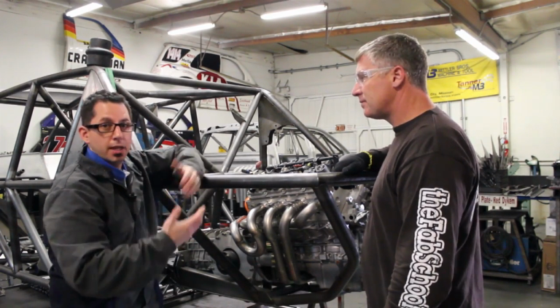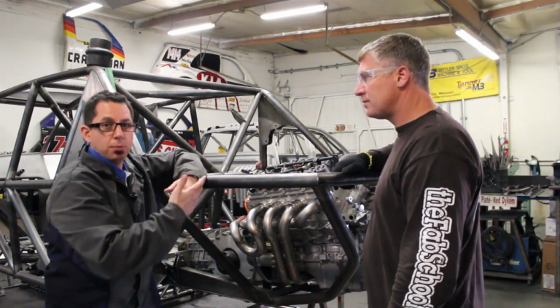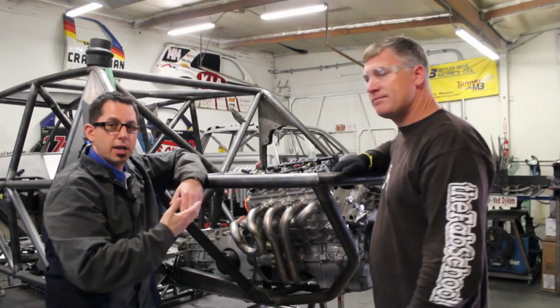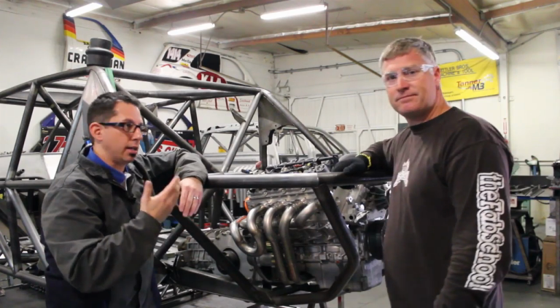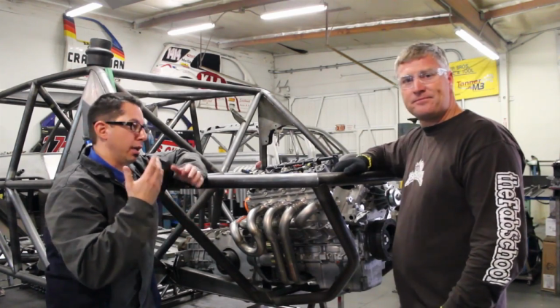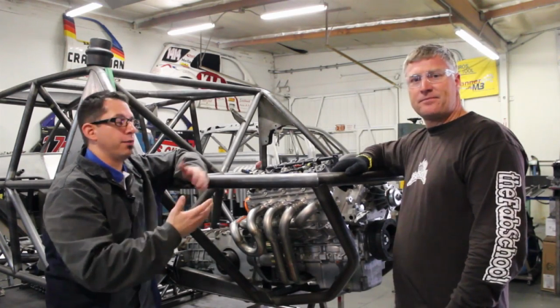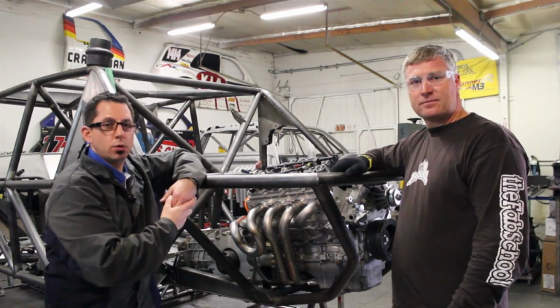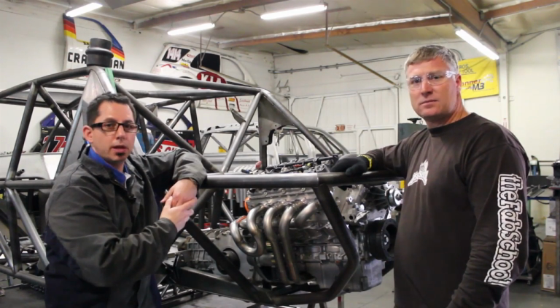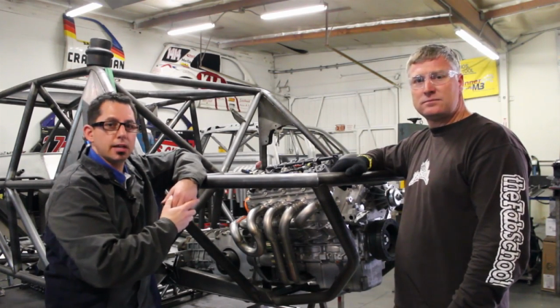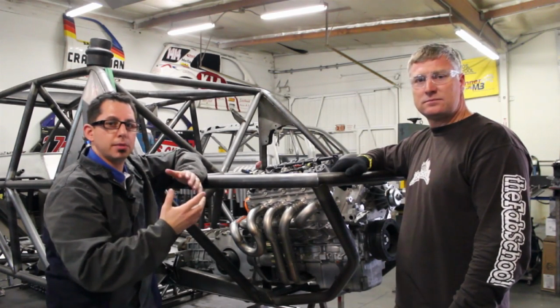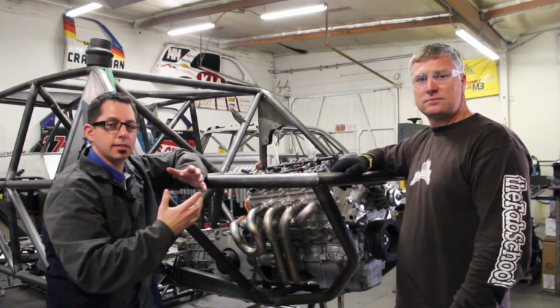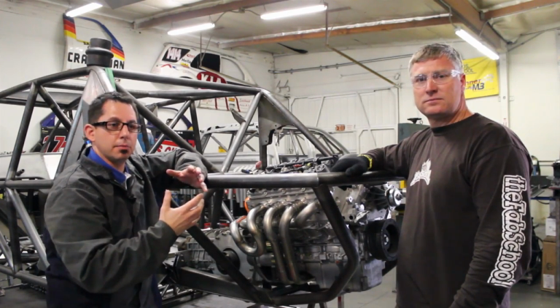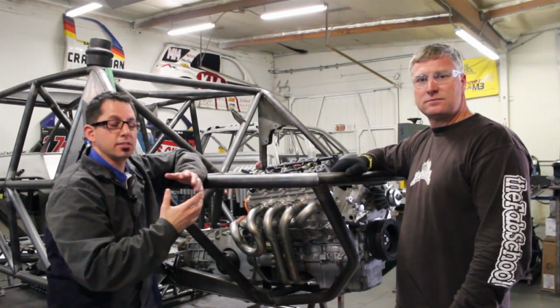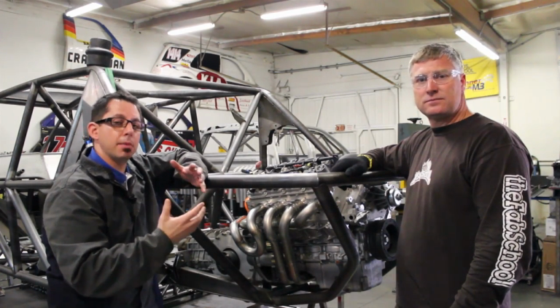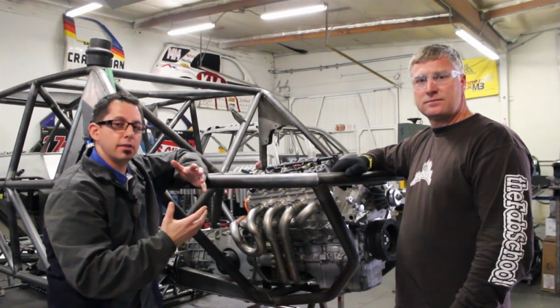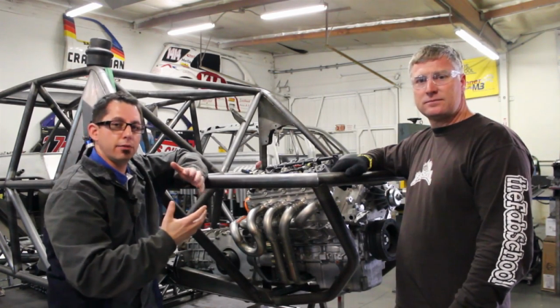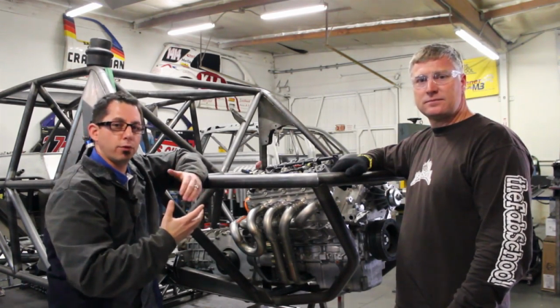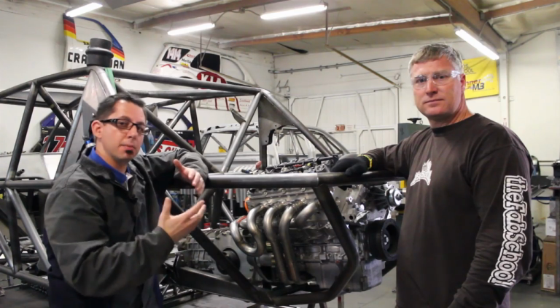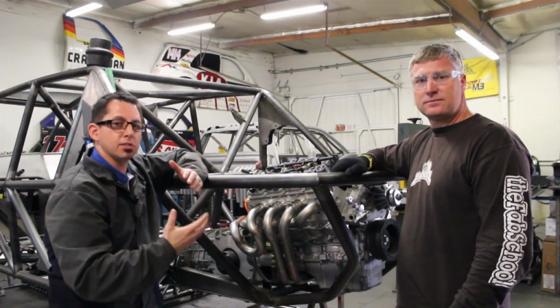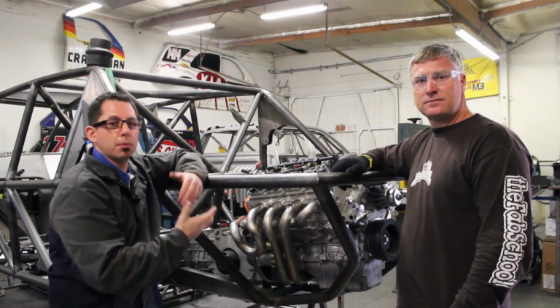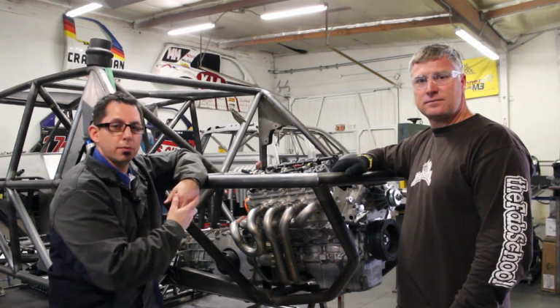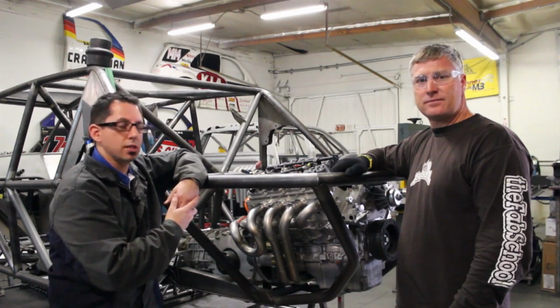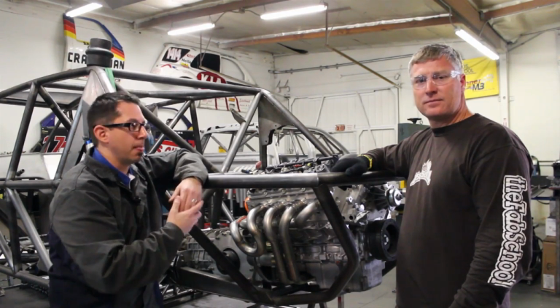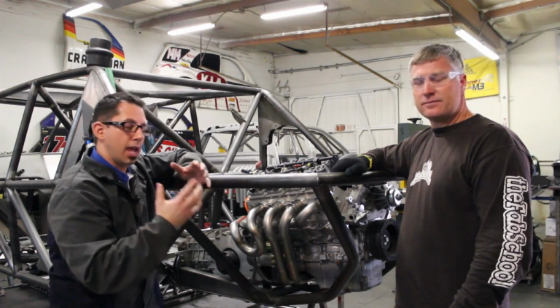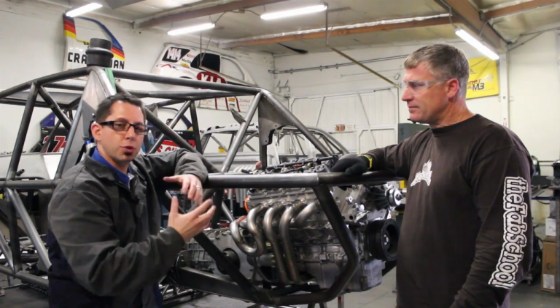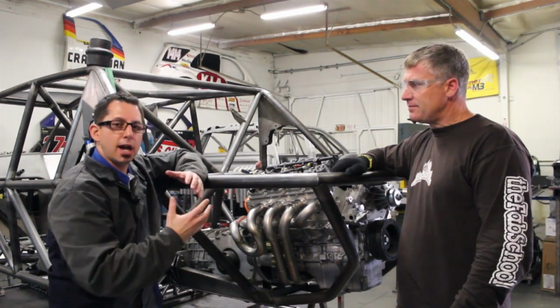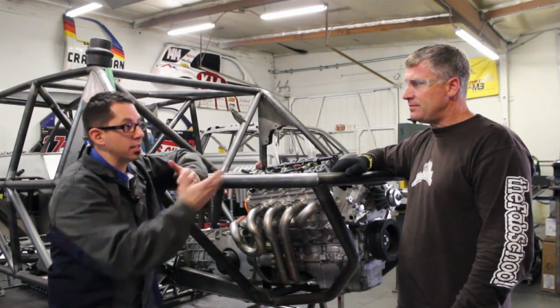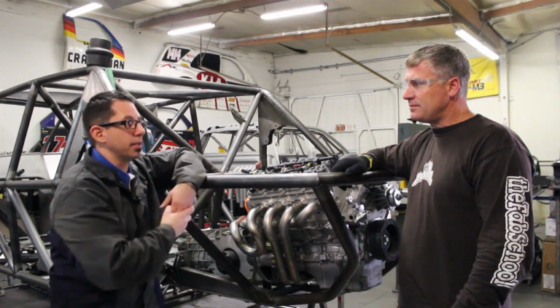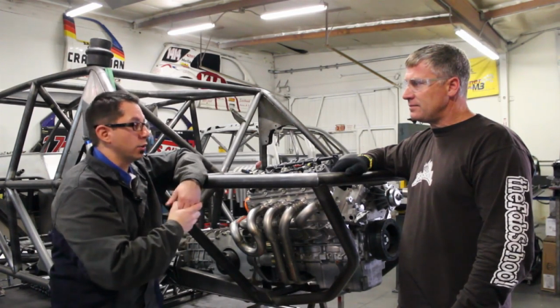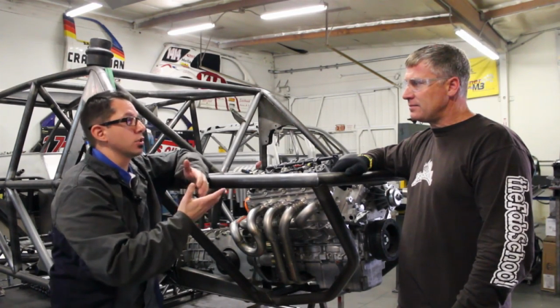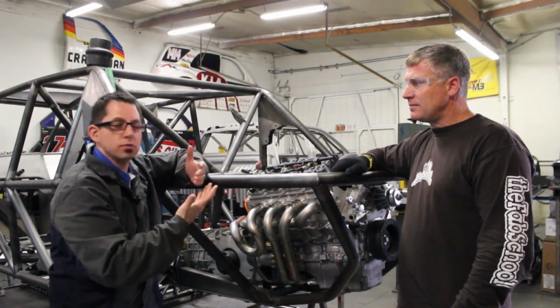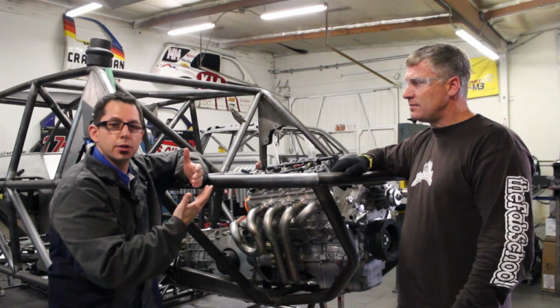Here at the FAB School, they were able to take something that is a common activity for anybody building a performance race engine, shrink it down, and it's something that you're teaching your students how to do.